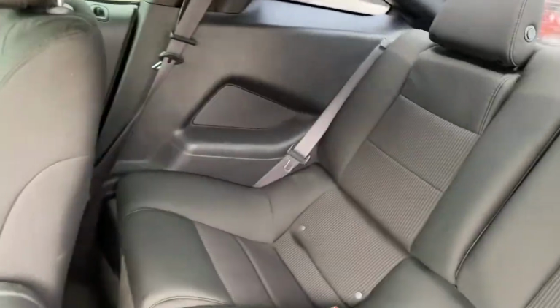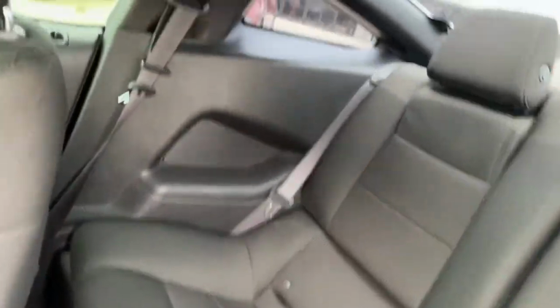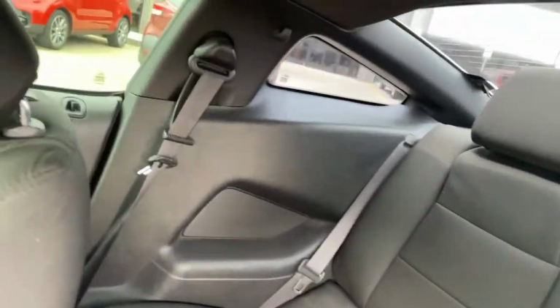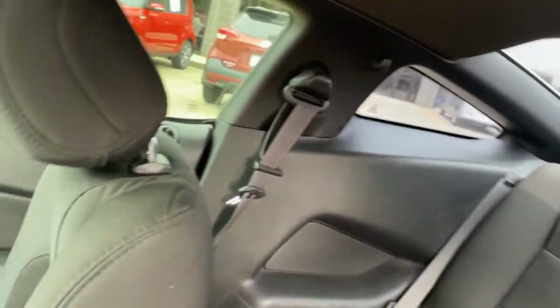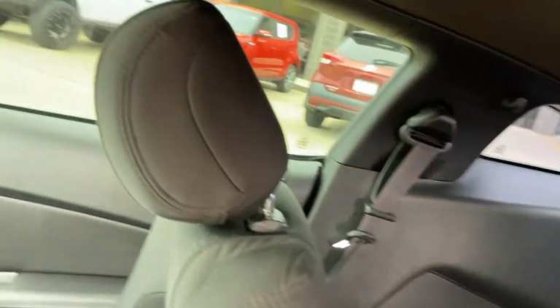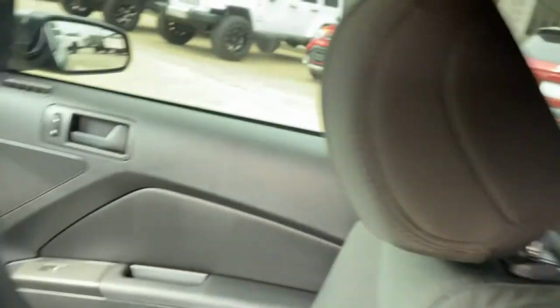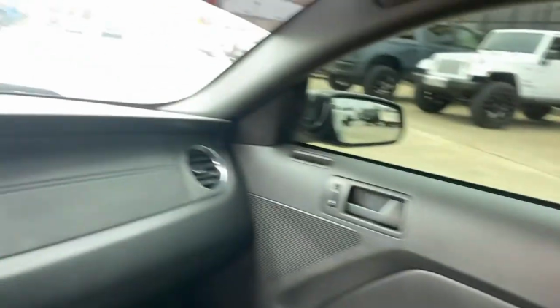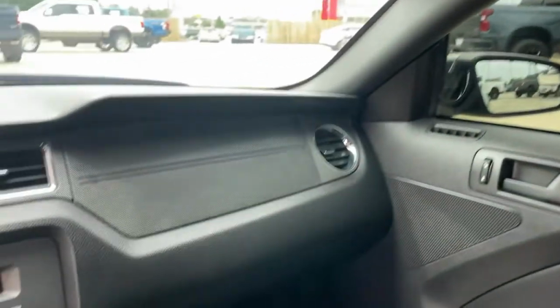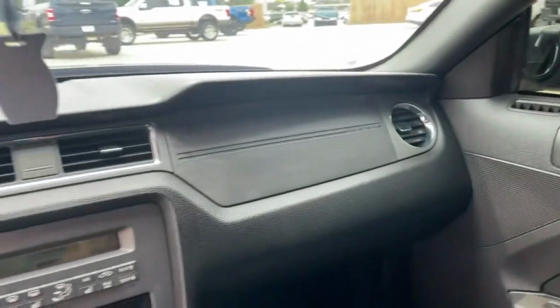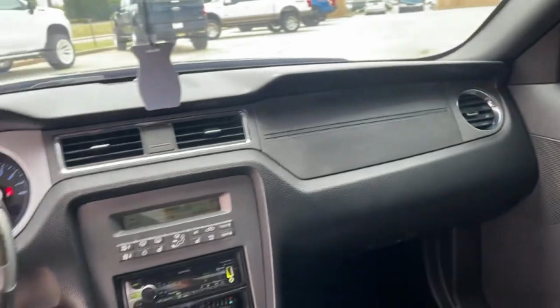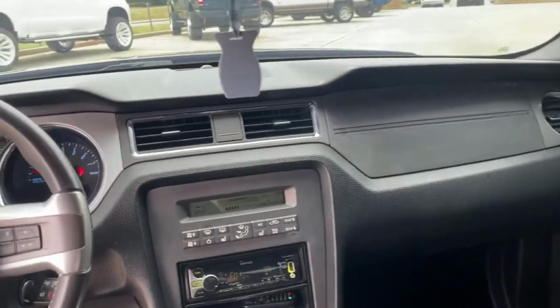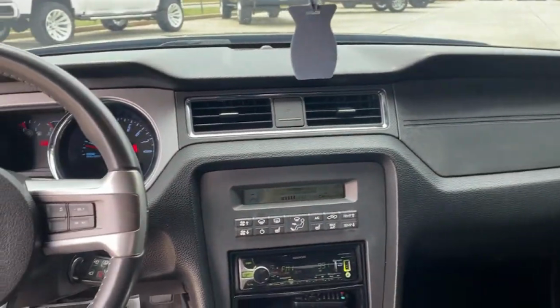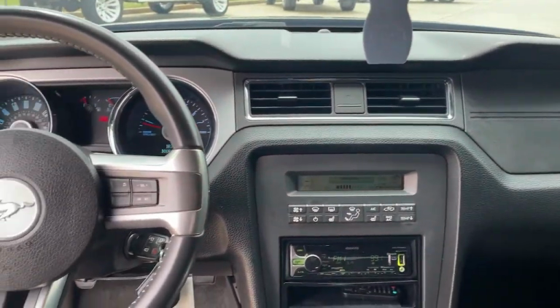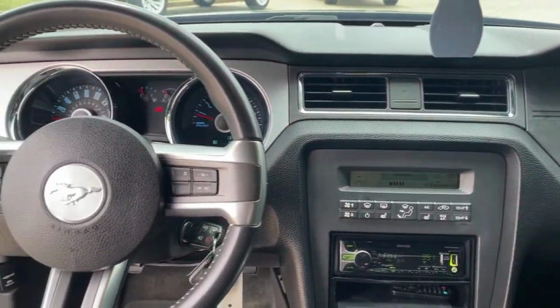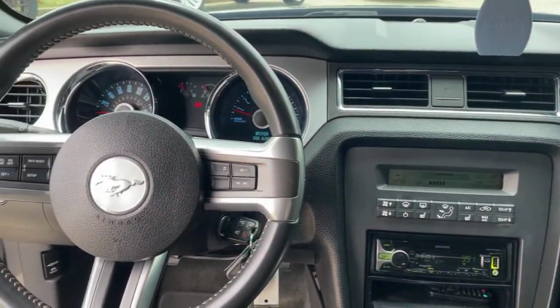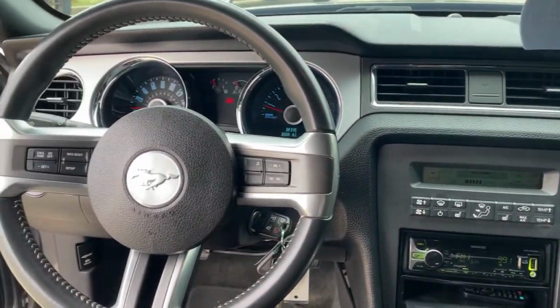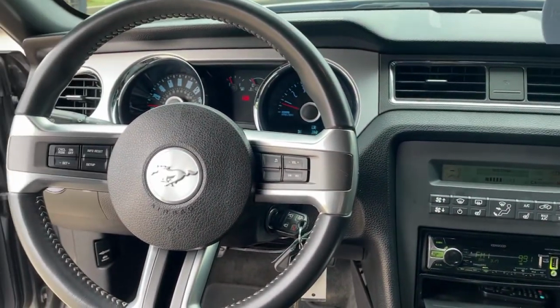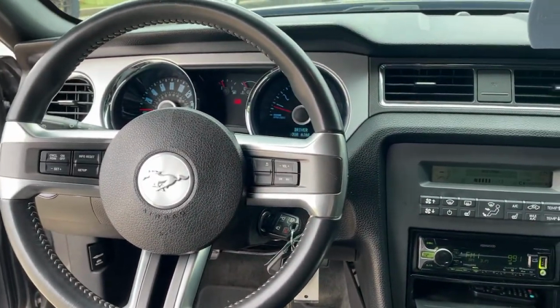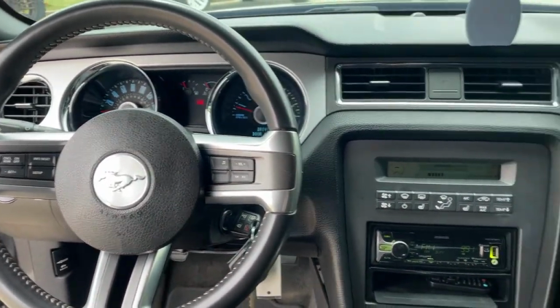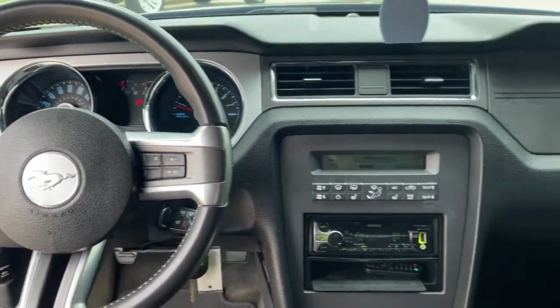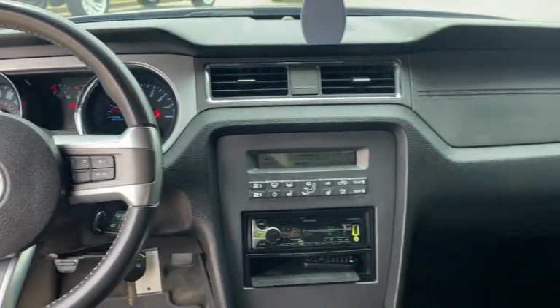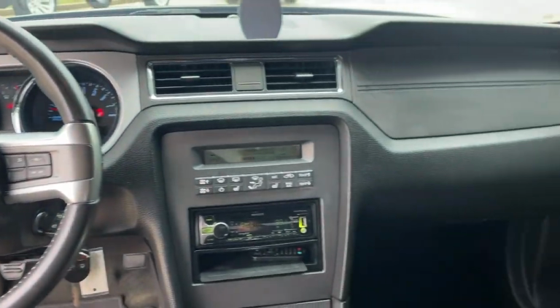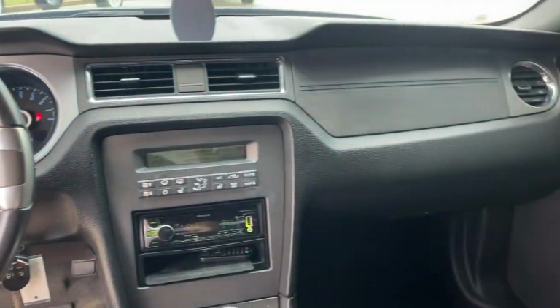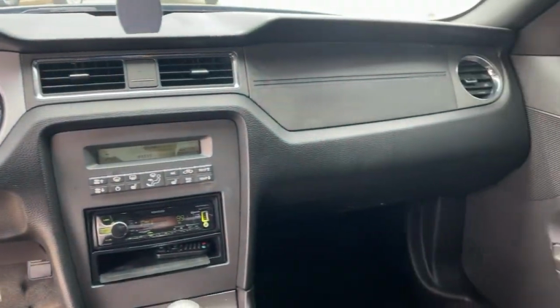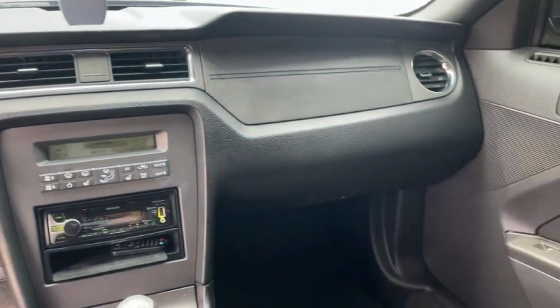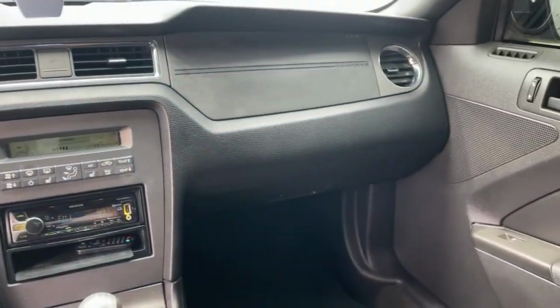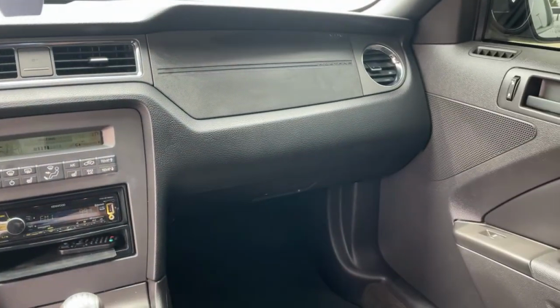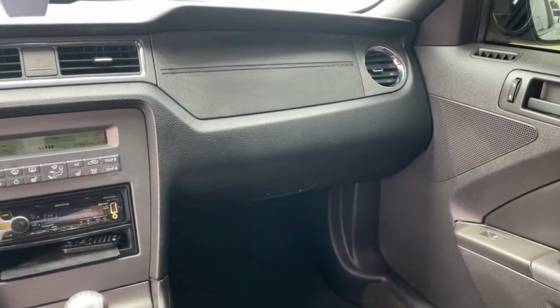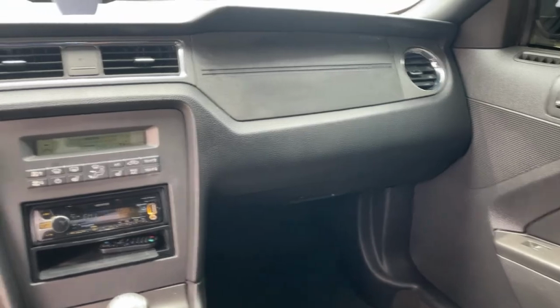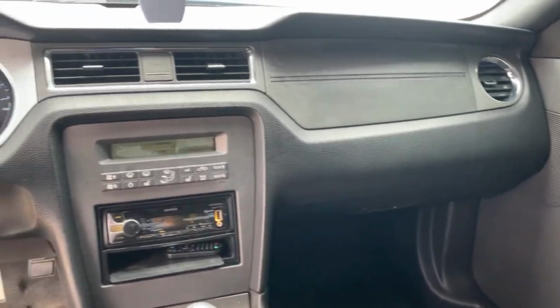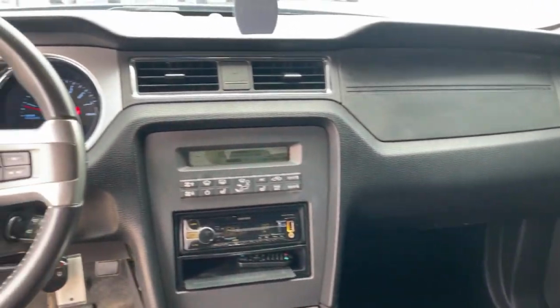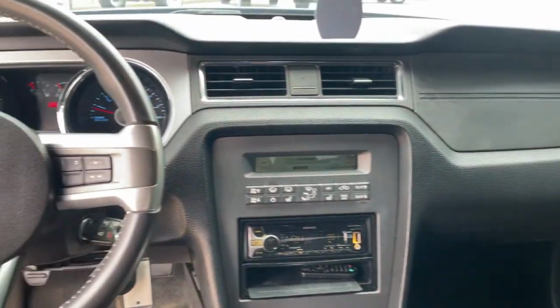Run wild, run free. Be a Mustang. We'll help you discover how to achieve truly personalized driving. Come in for a road test today.